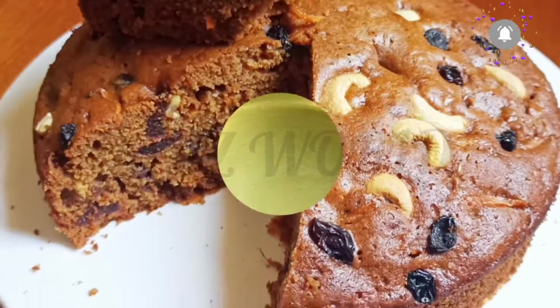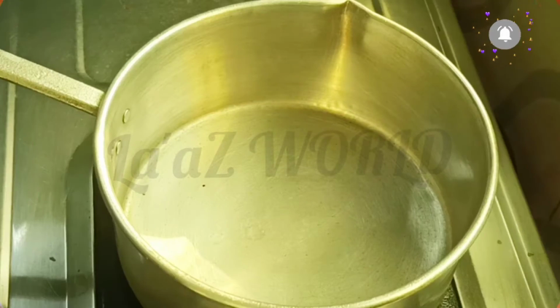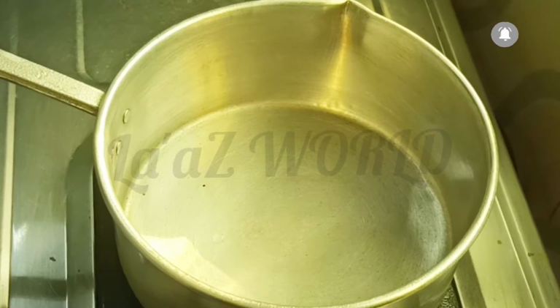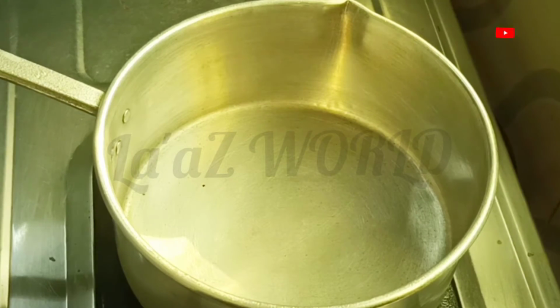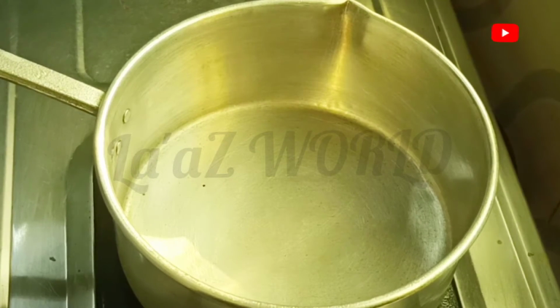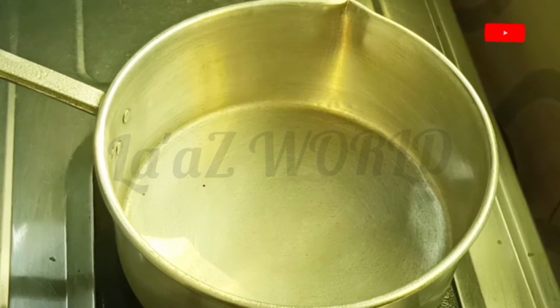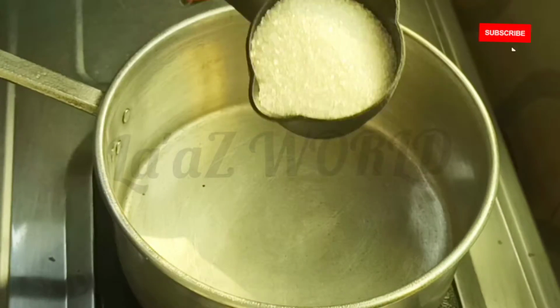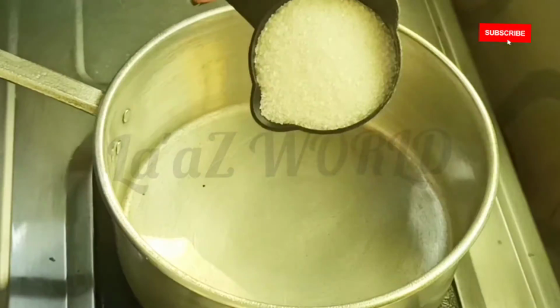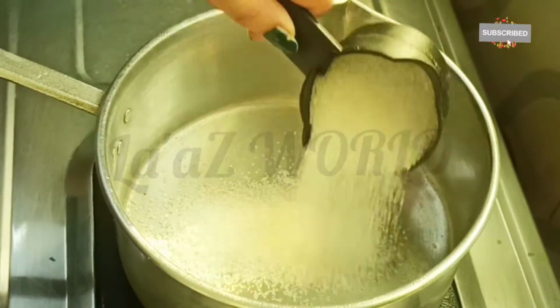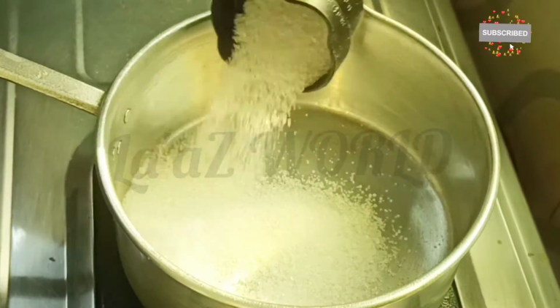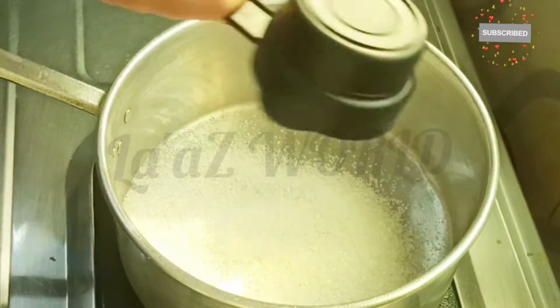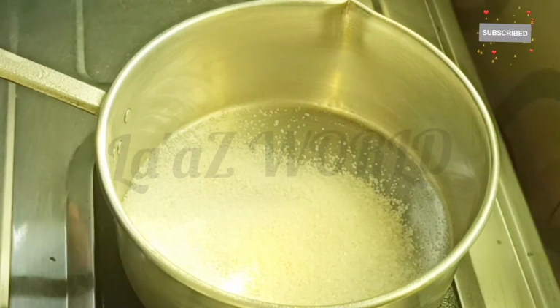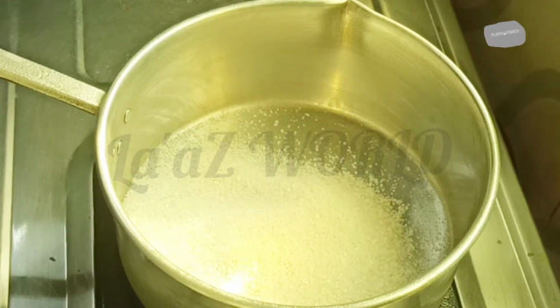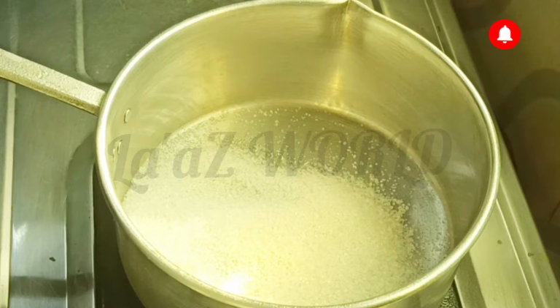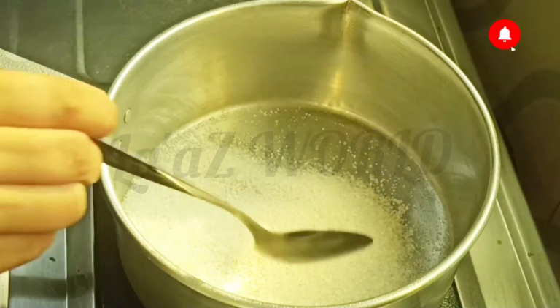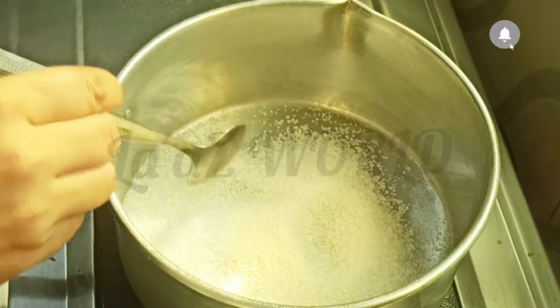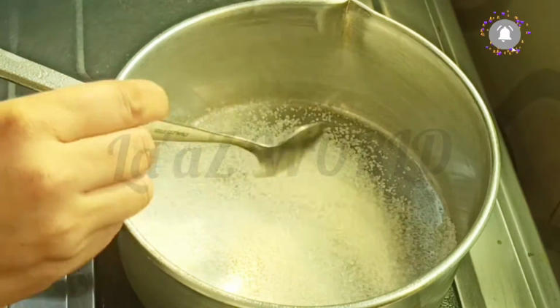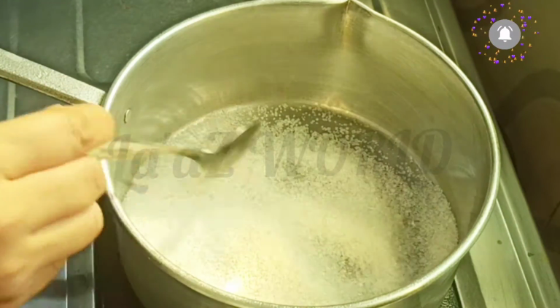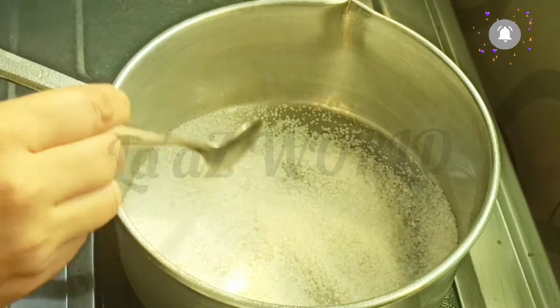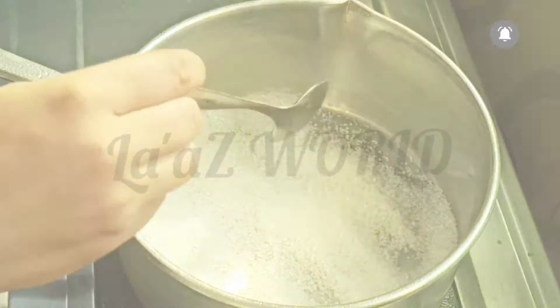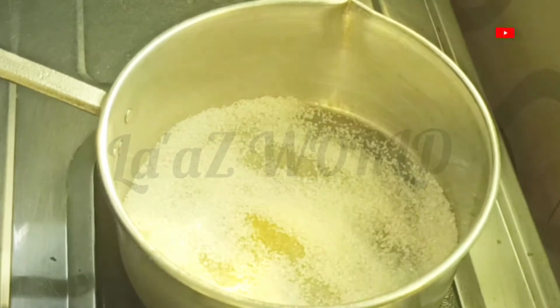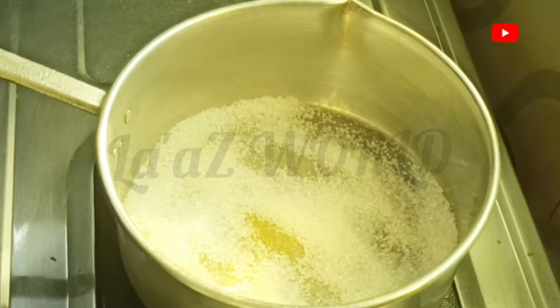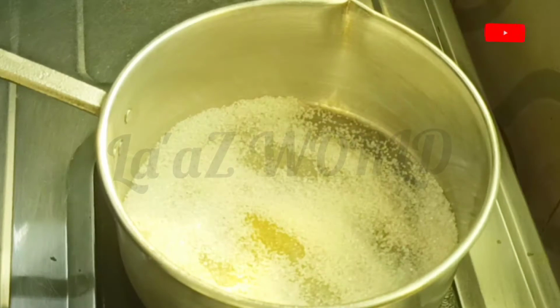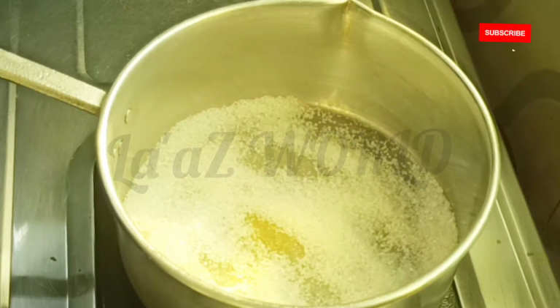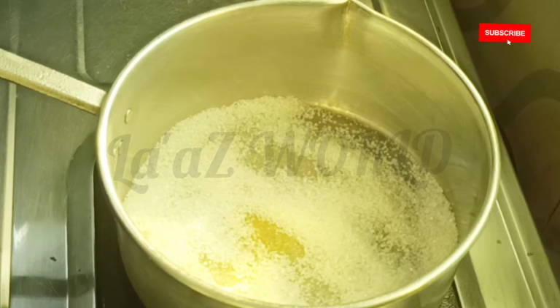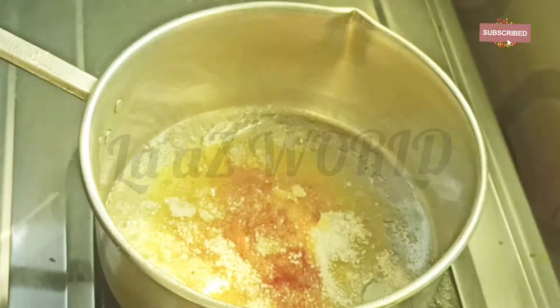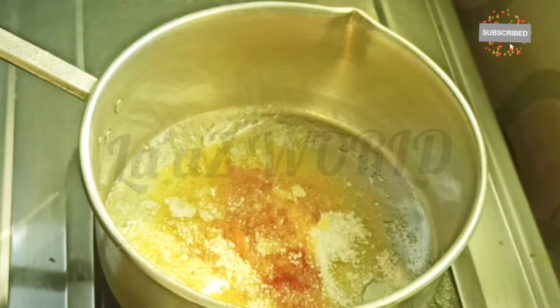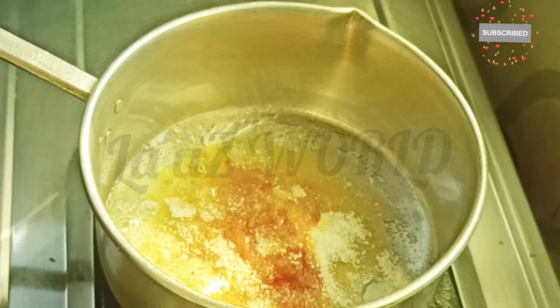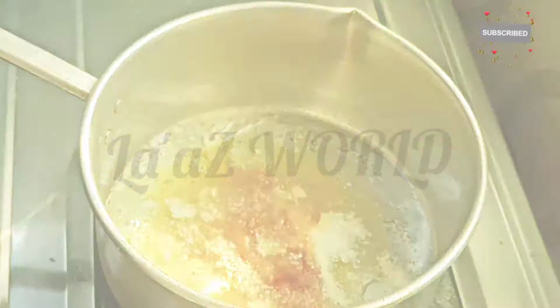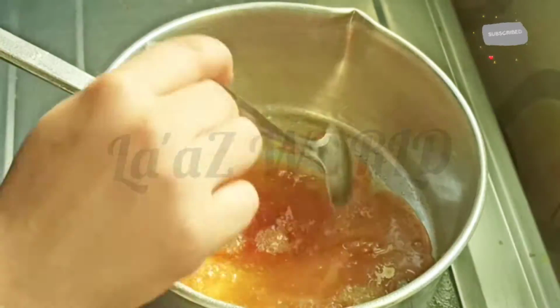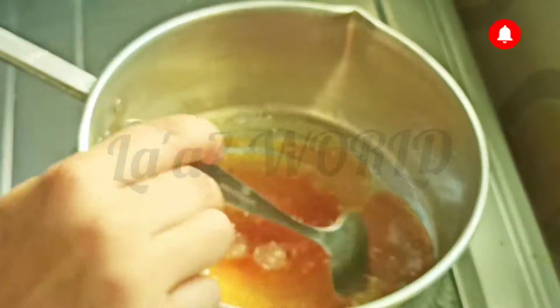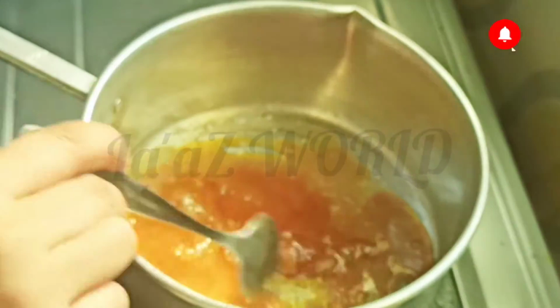We add the caramel cream. Put the caramel cream on medium flame, in the middle of the pan. Add the cream in the middle.